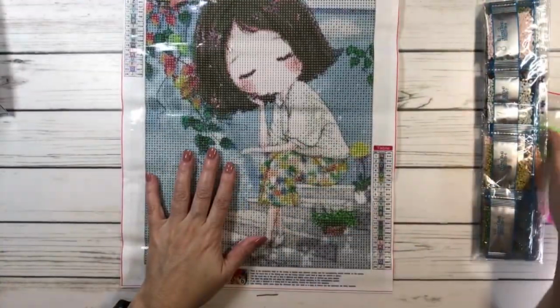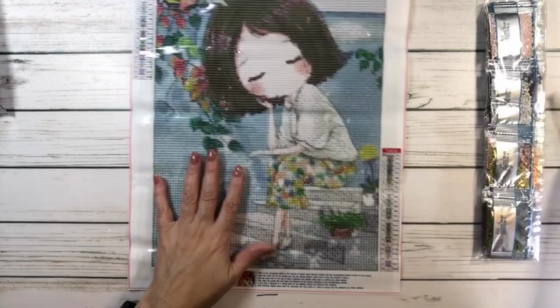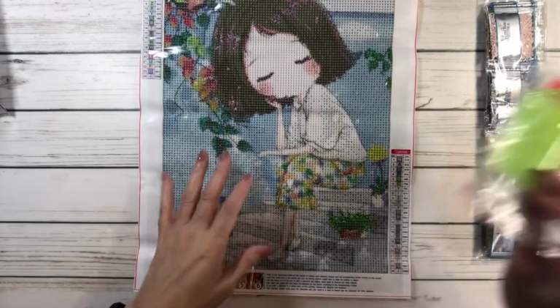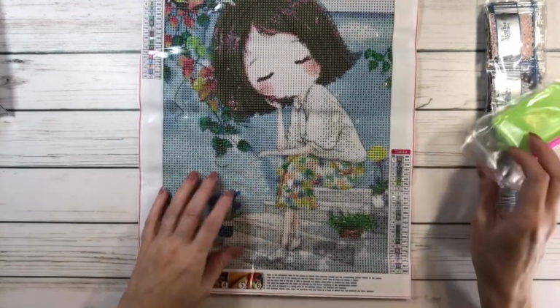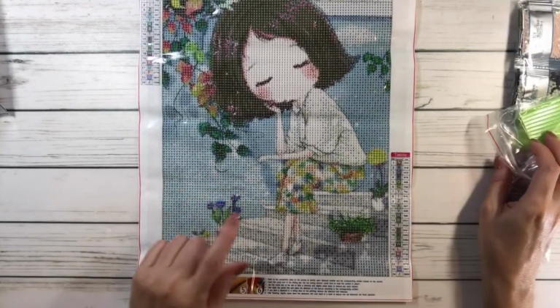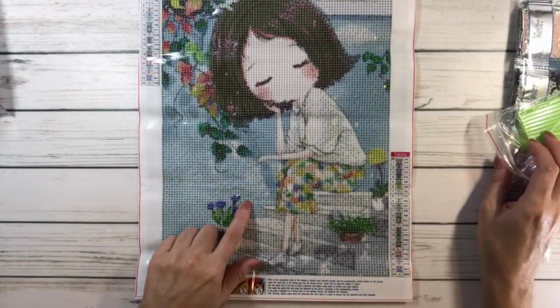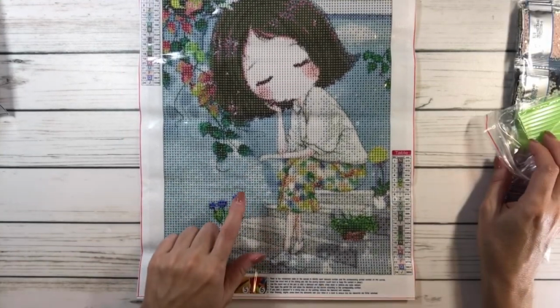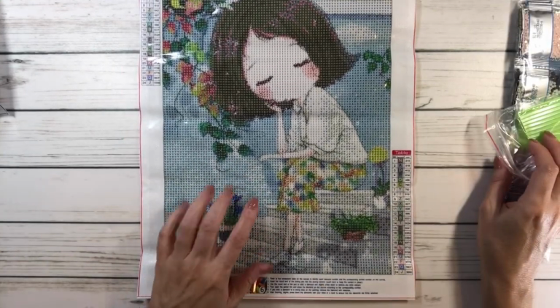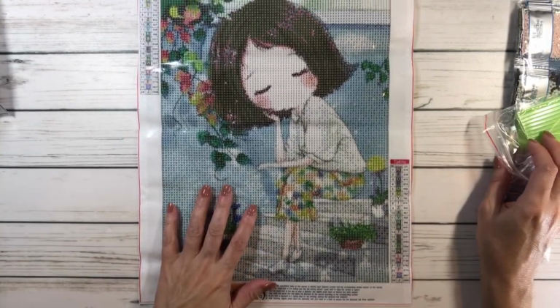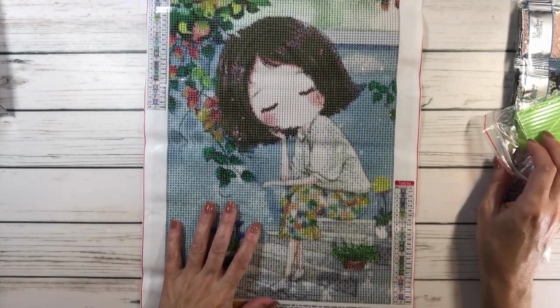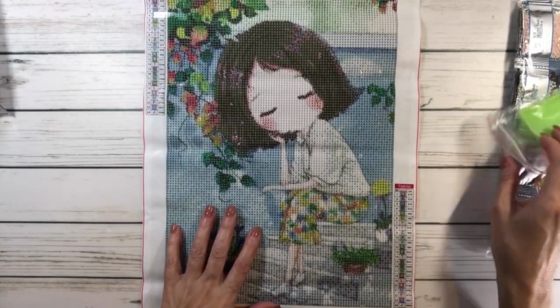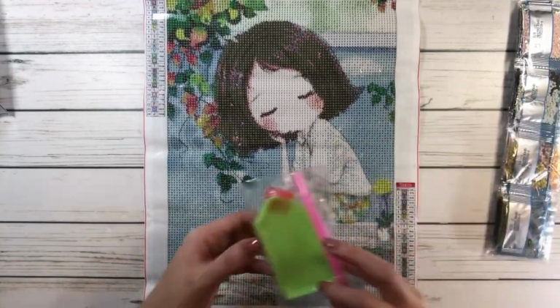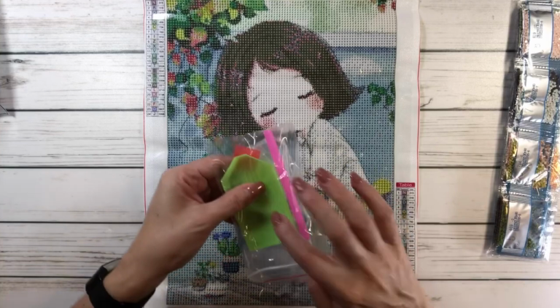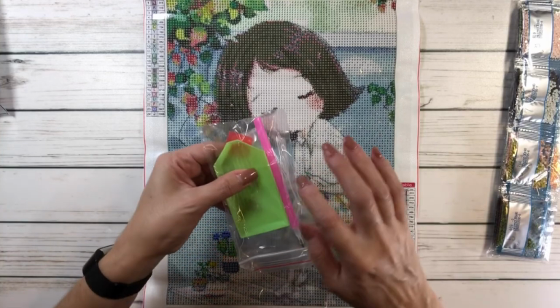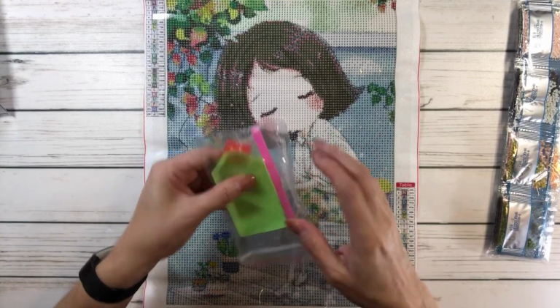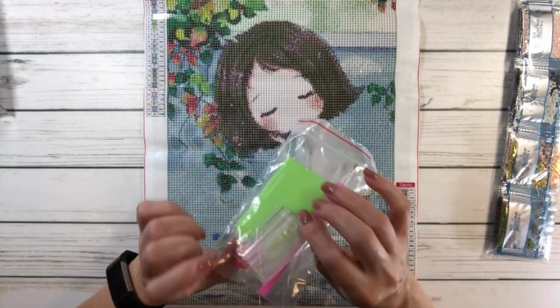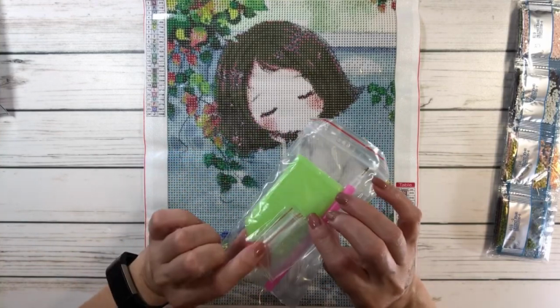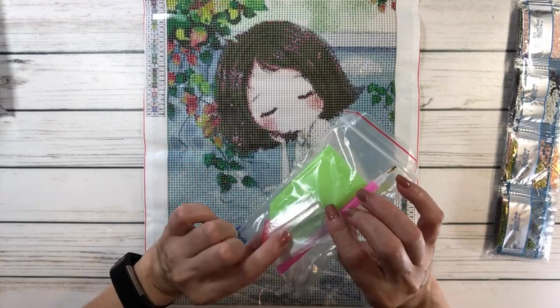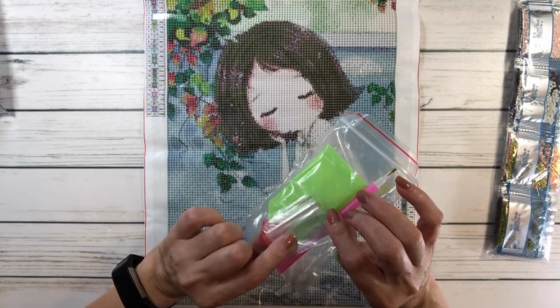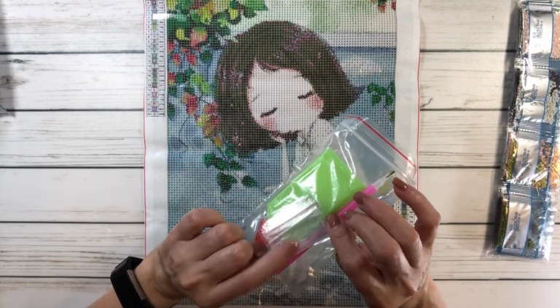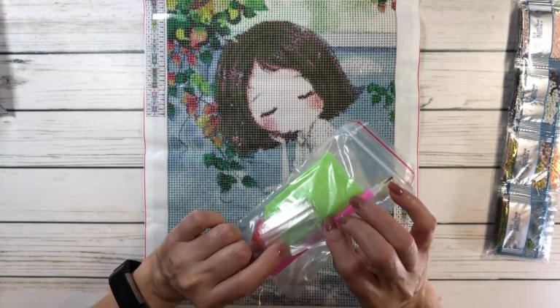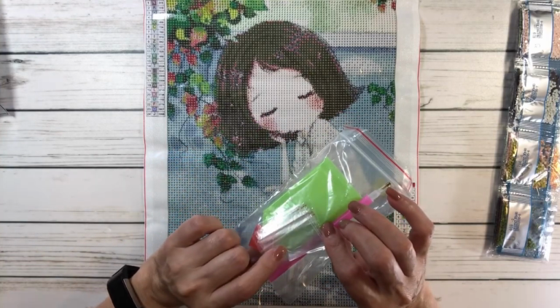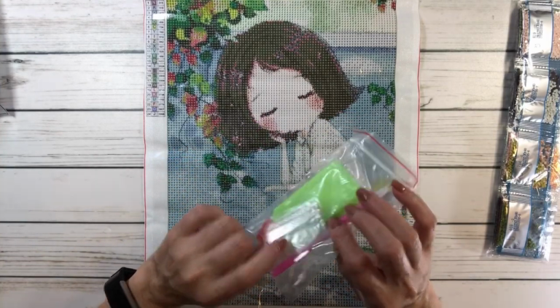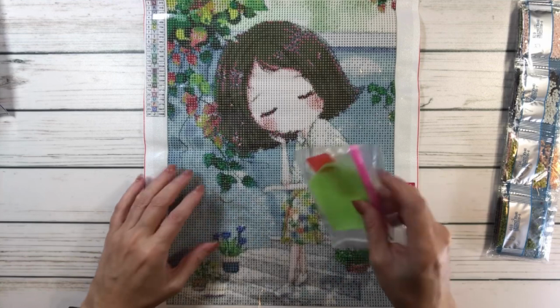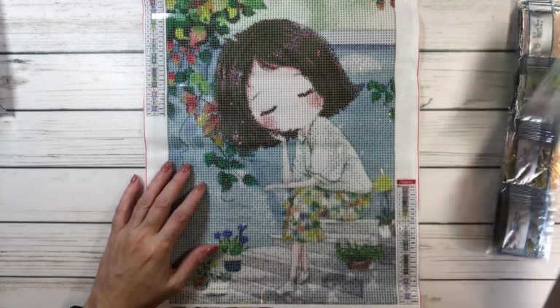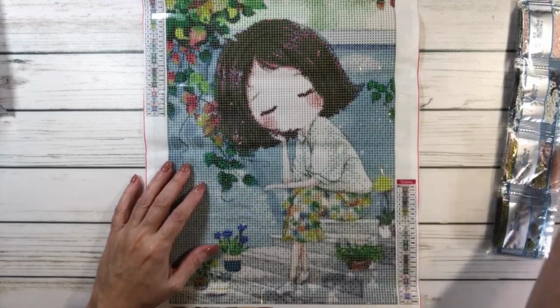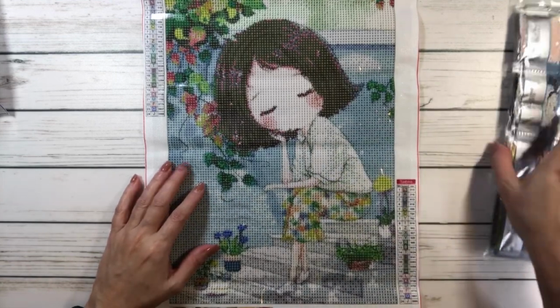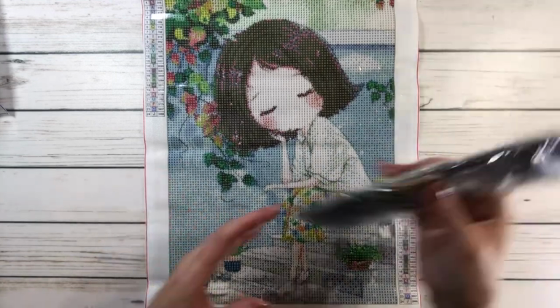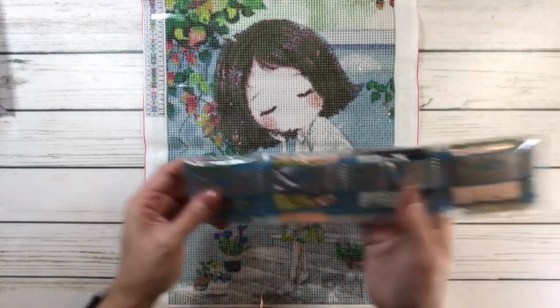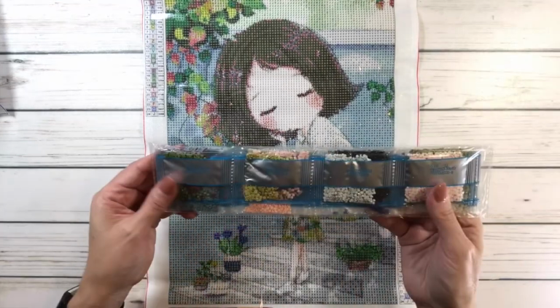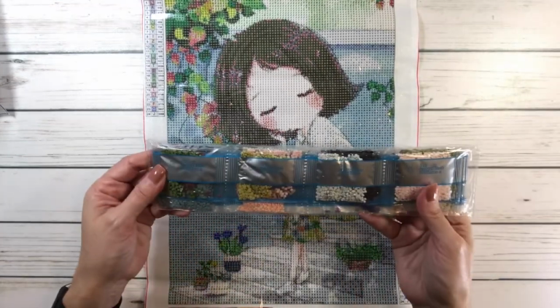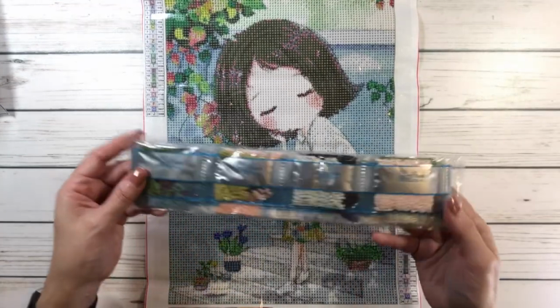This one is also $5.79, just like the other one. It comes with a tray, pen, and some wax, and this one also comes with resealable bags. And then these are the drills.